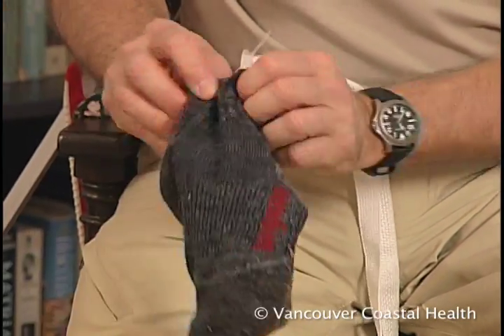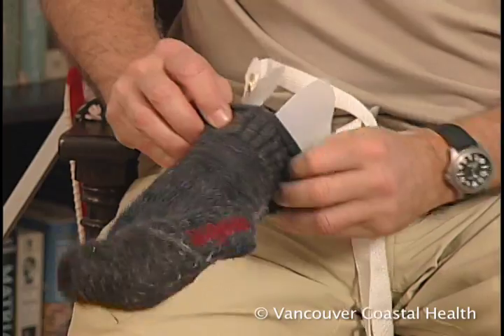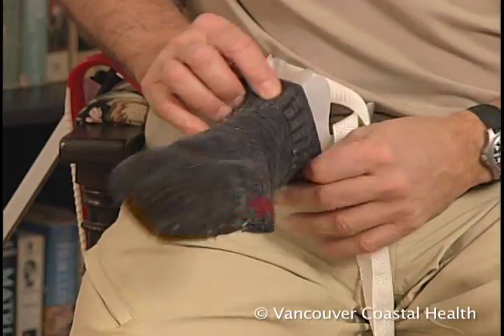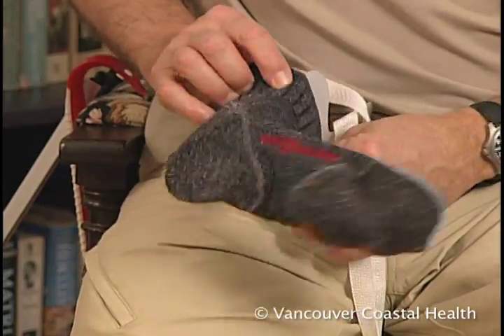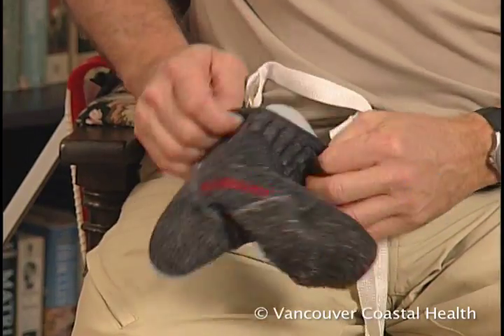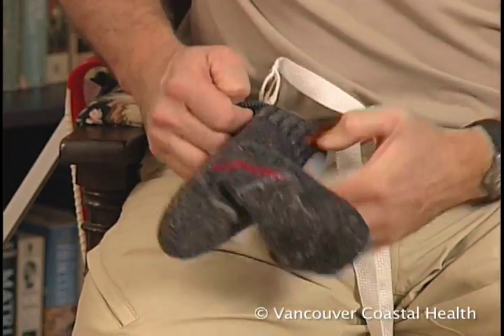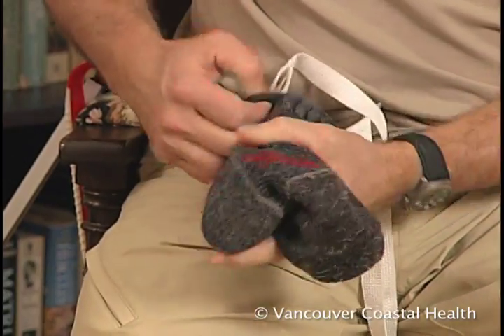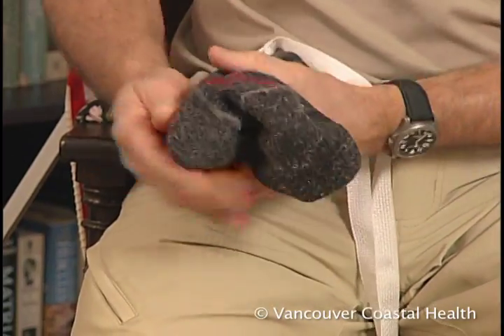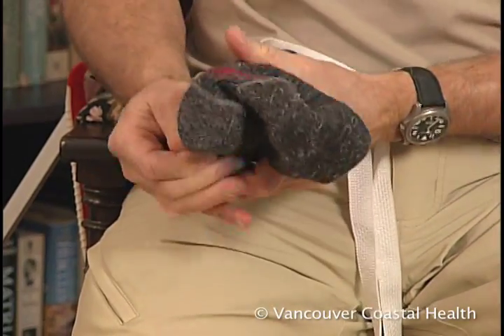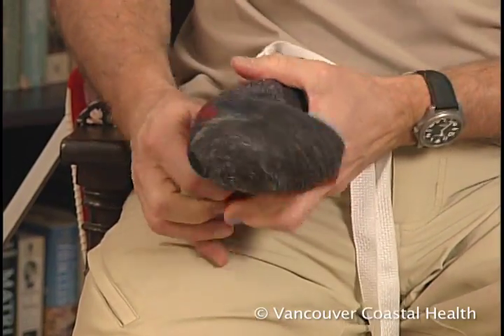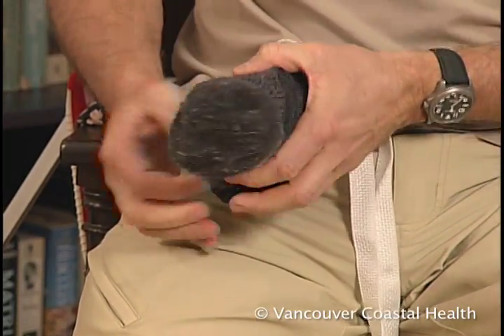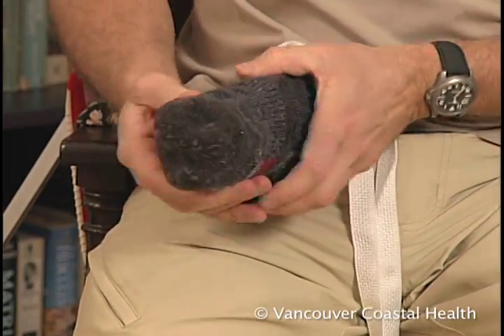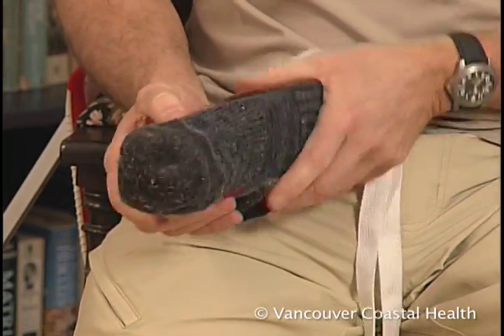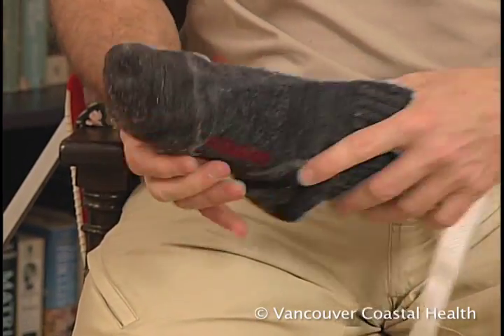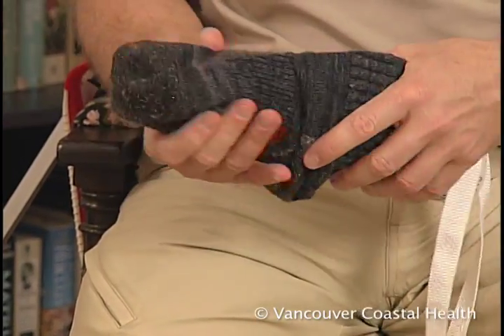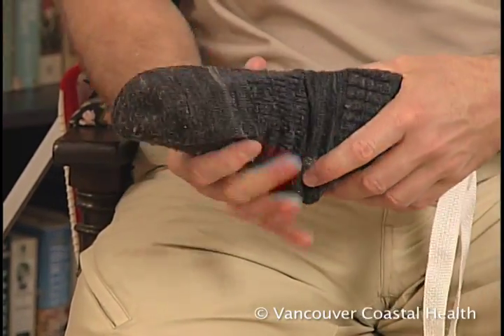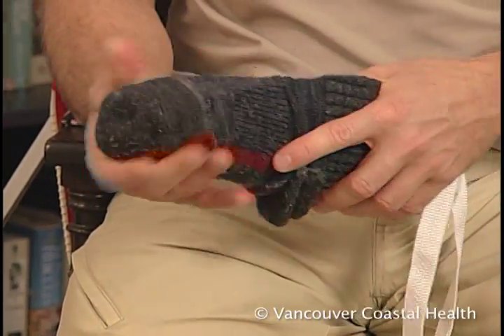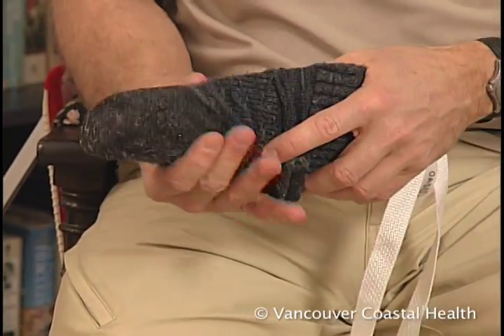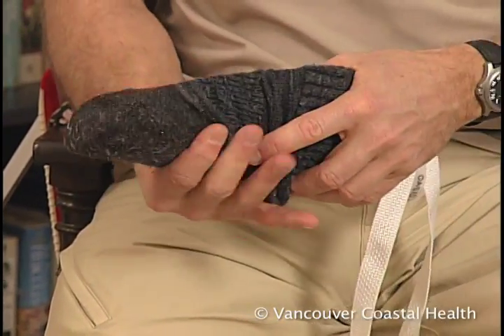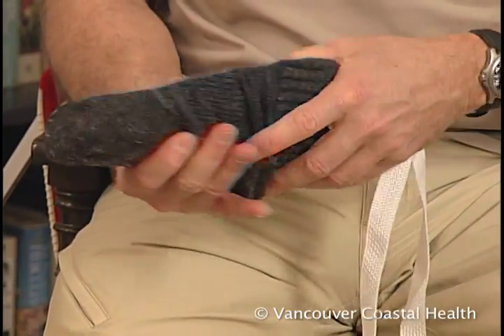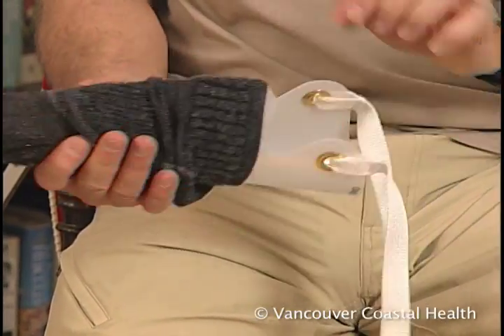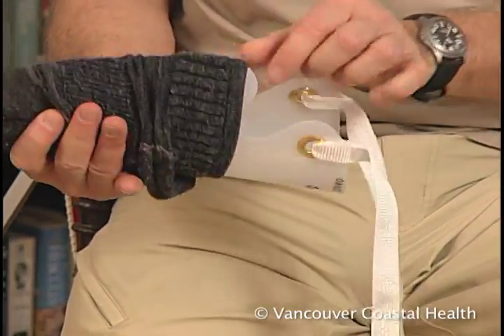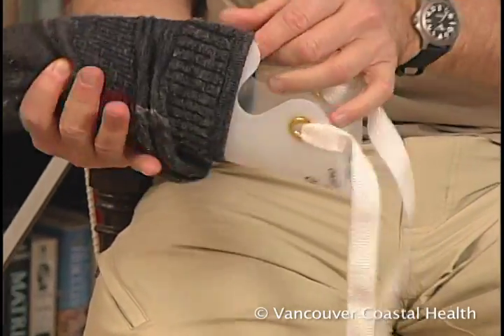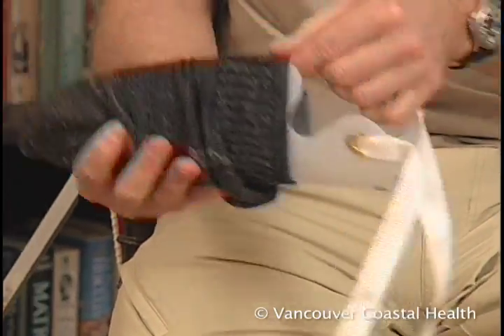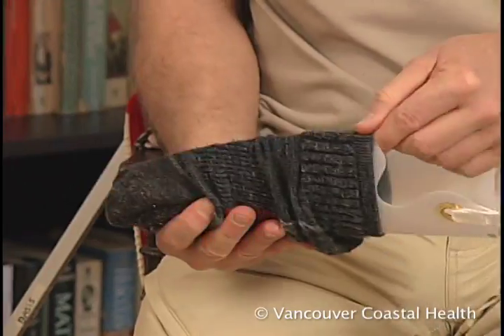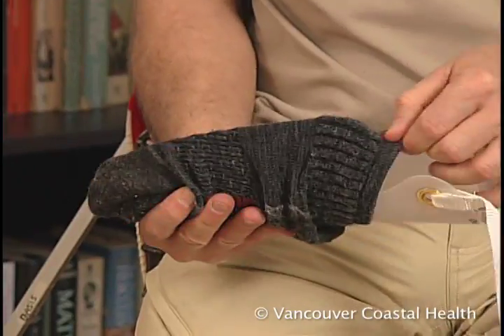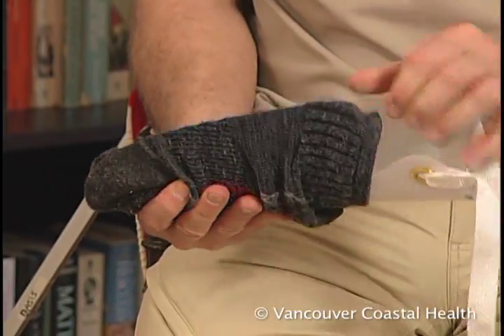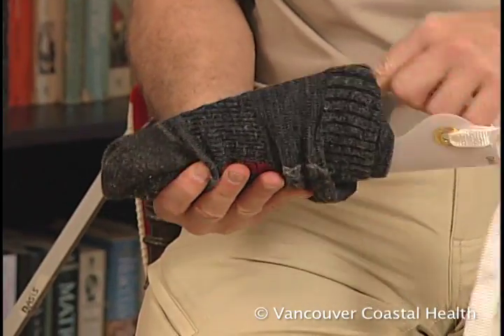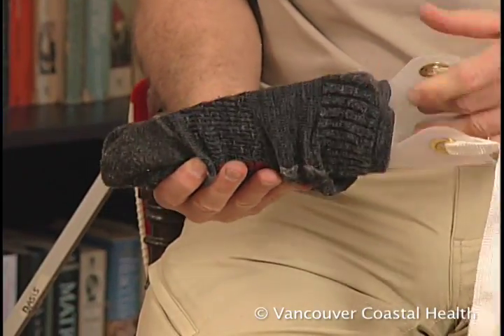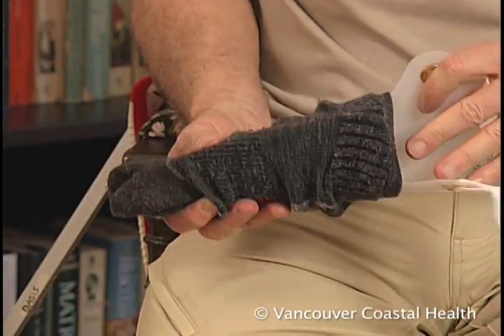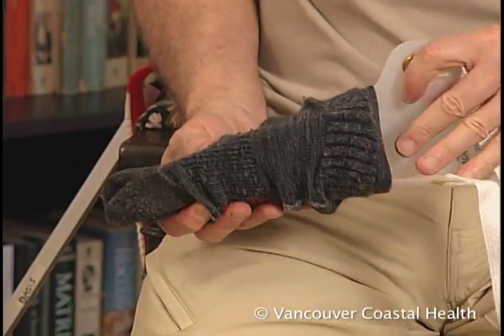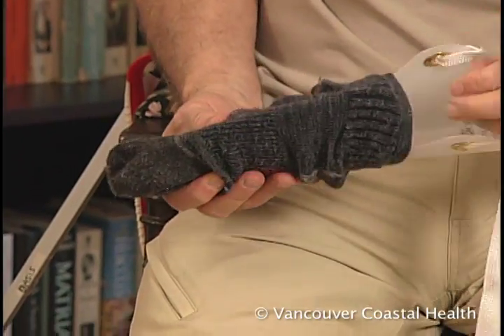Slide the sock onto the sock aid. The sock heel should be along the curved bottom with one inch of sock in the gullies.